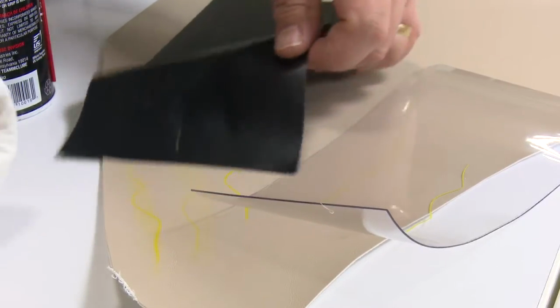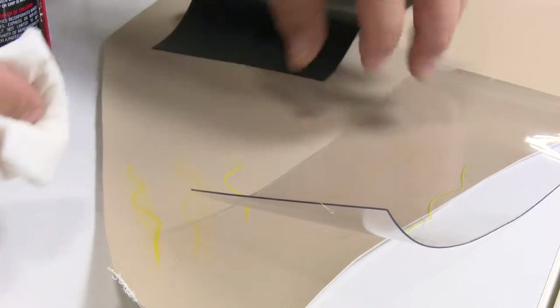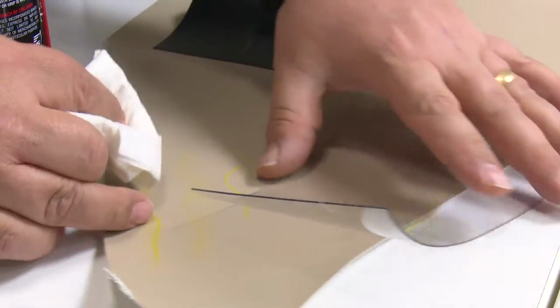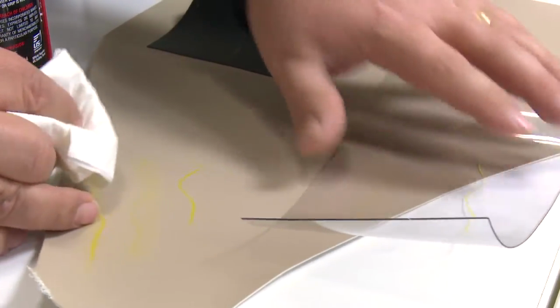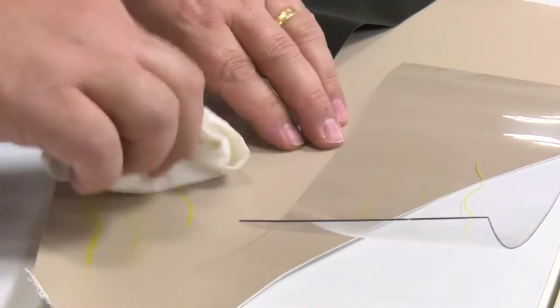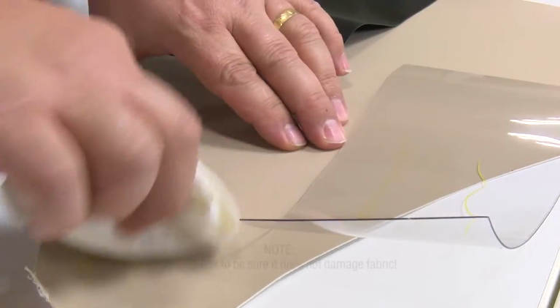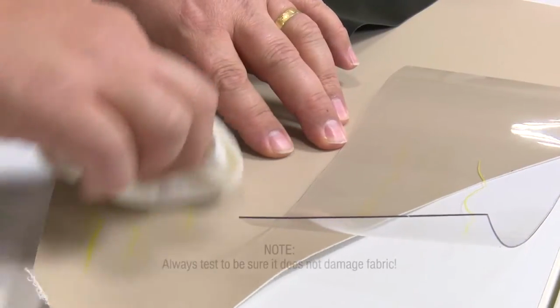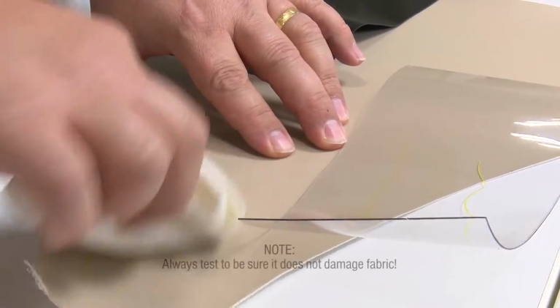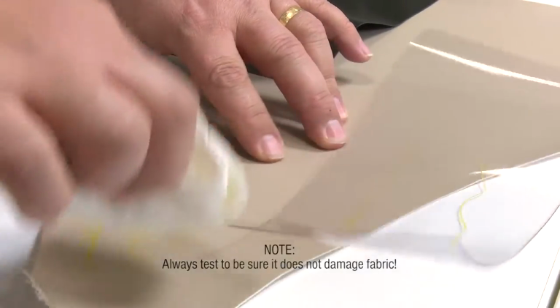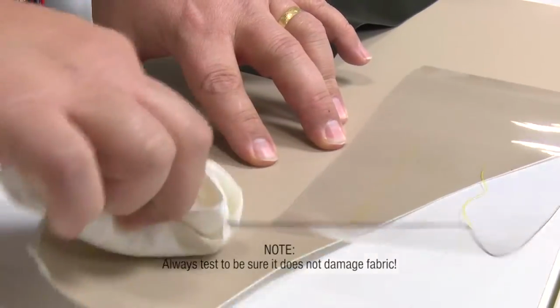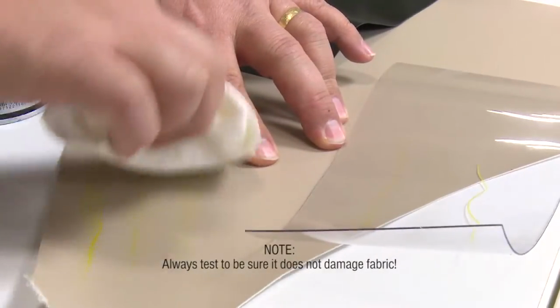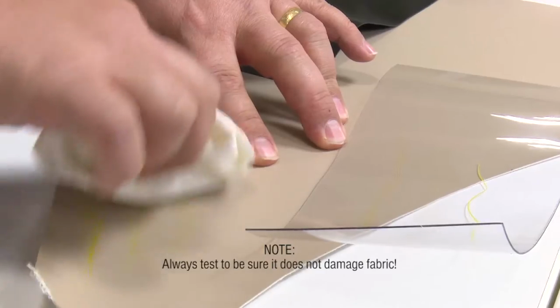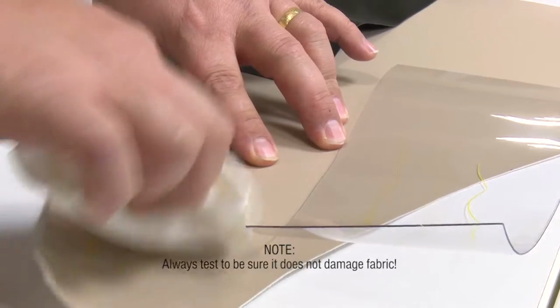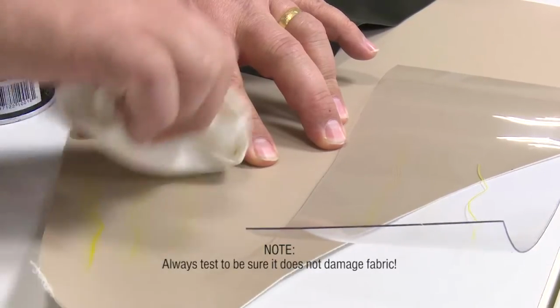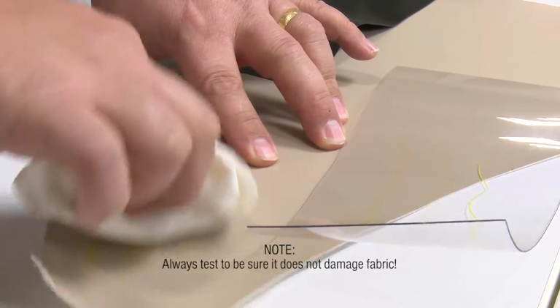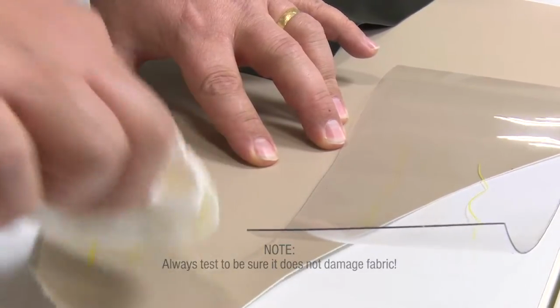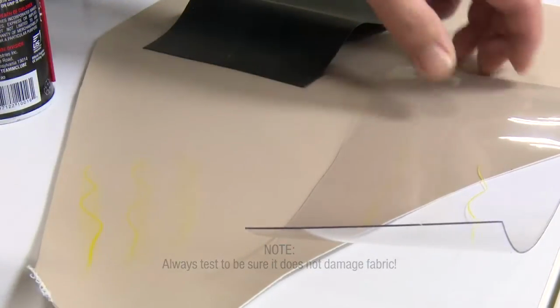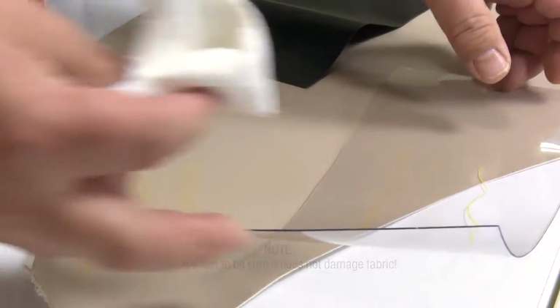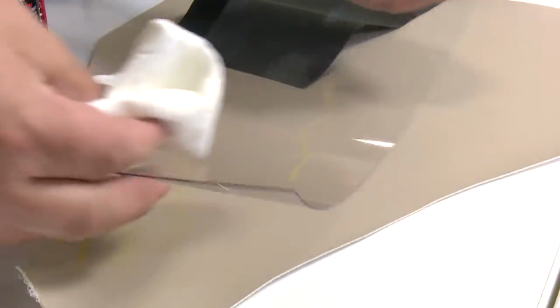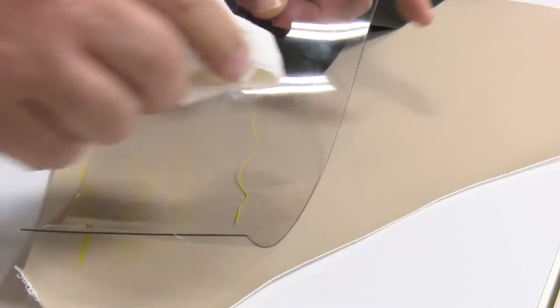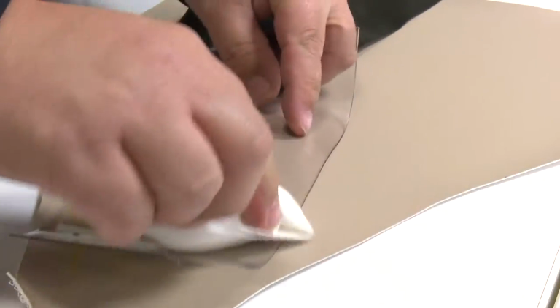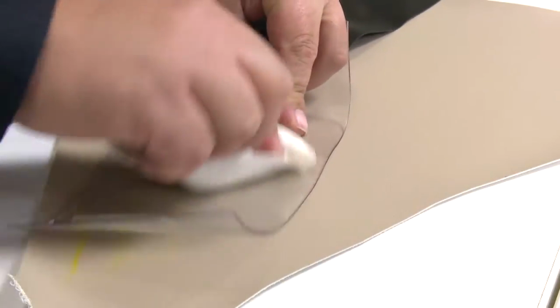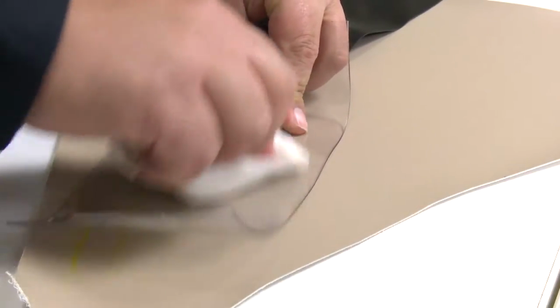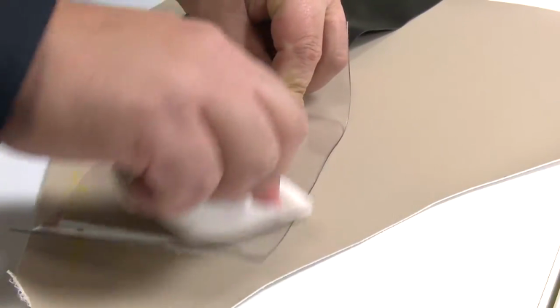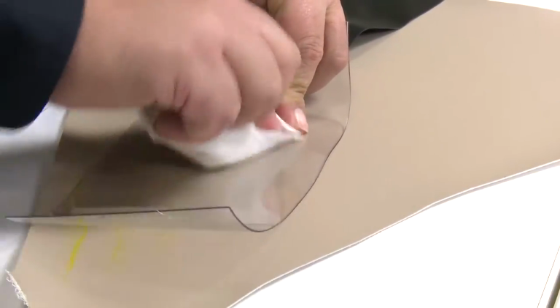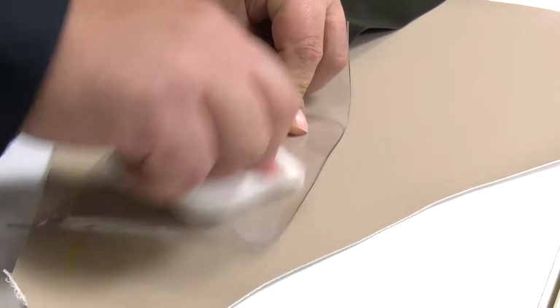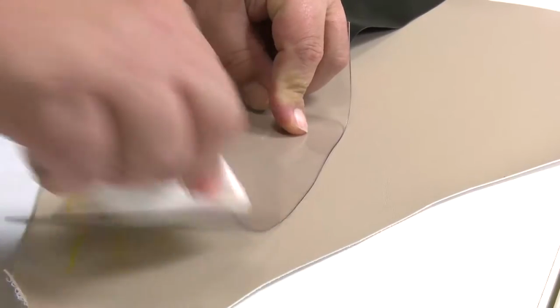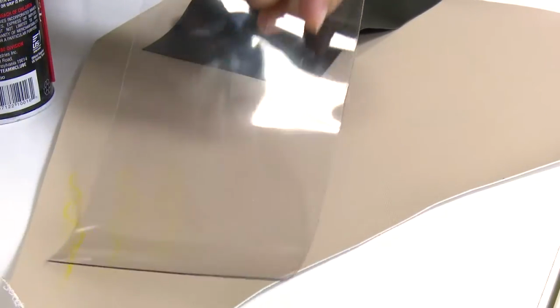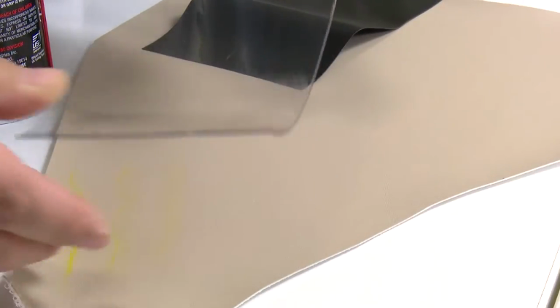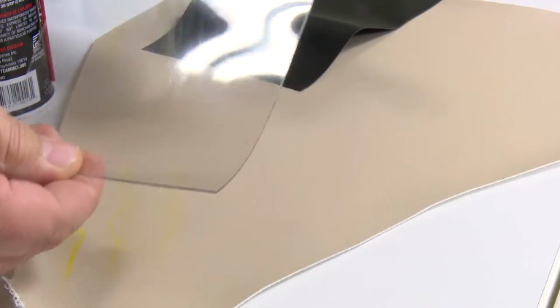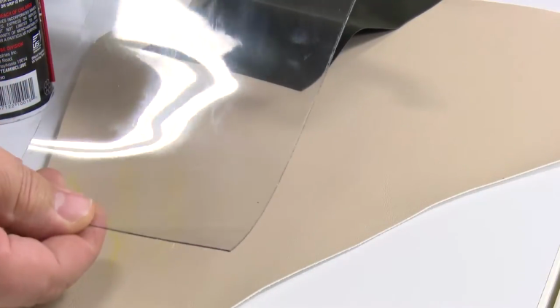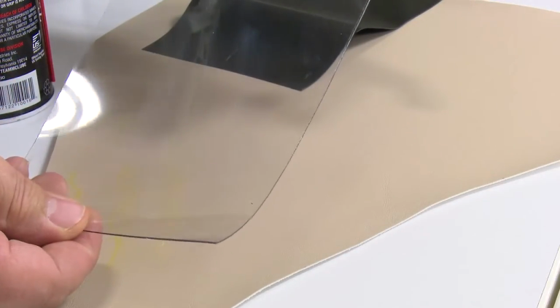Sailrite often turns to Sailcoat to remove stubborn stains from fabric. It should always be tested in an inconspicuous spot to ensure that the product does not cause damage to the surface or fabric.